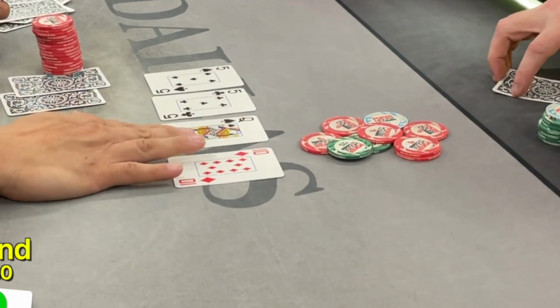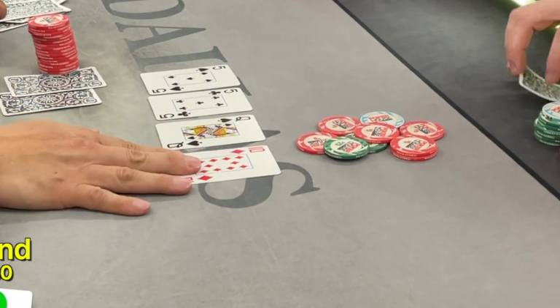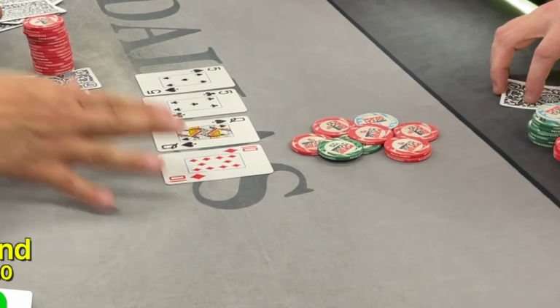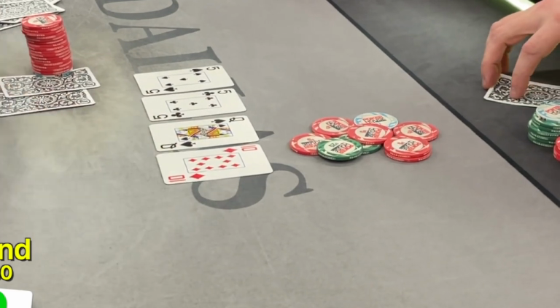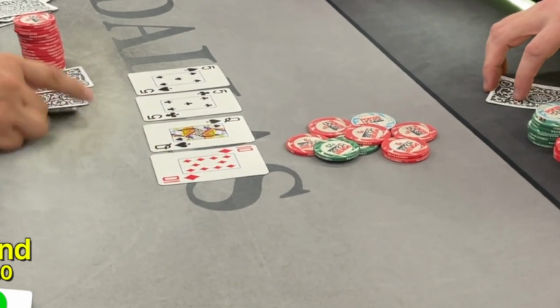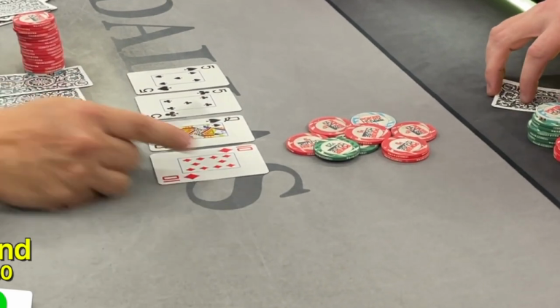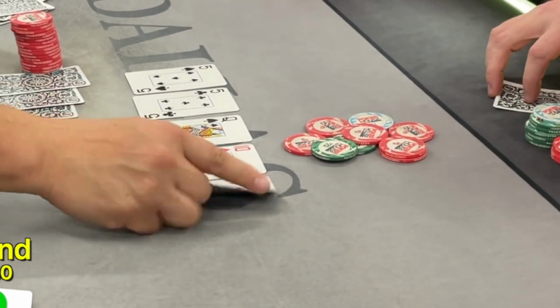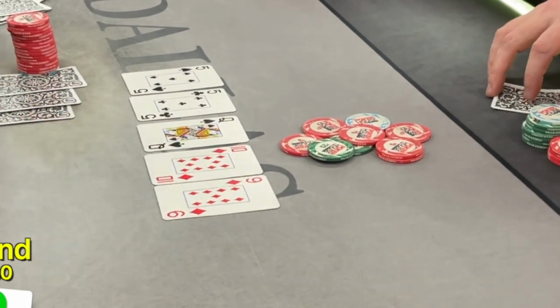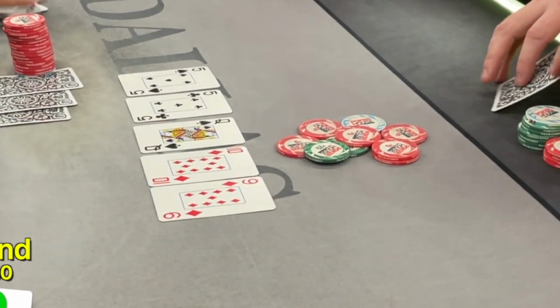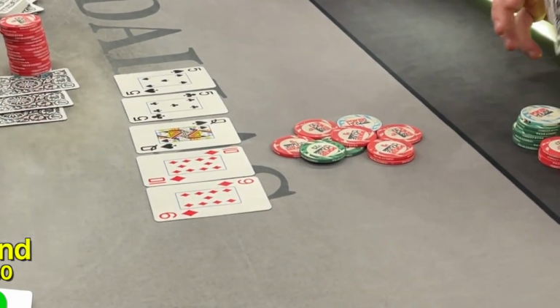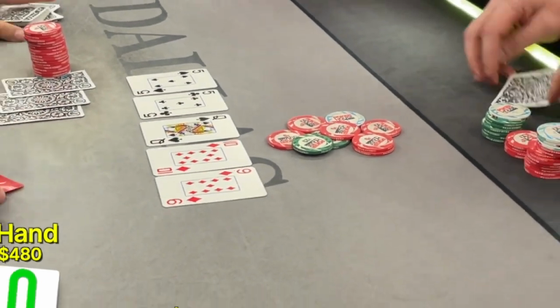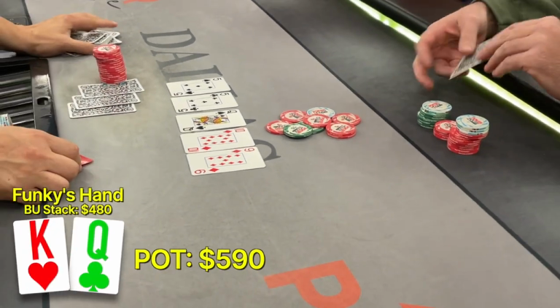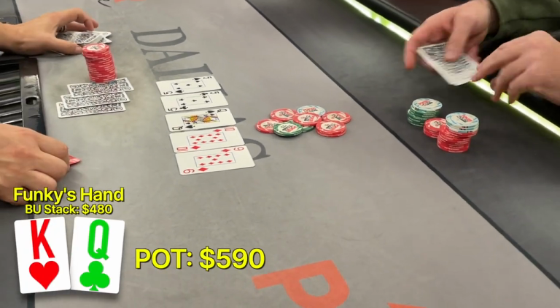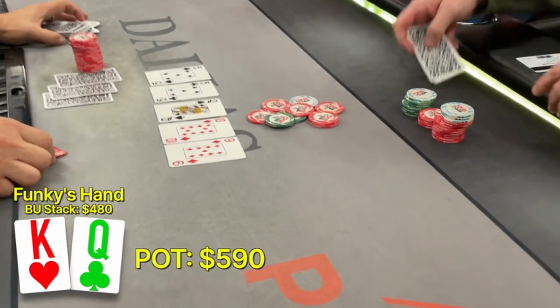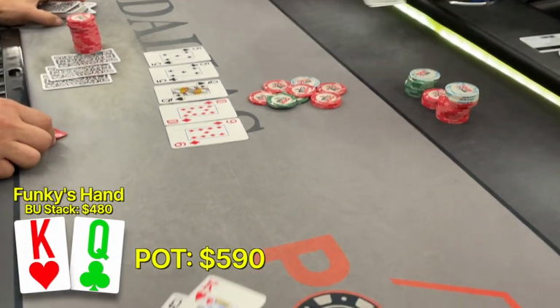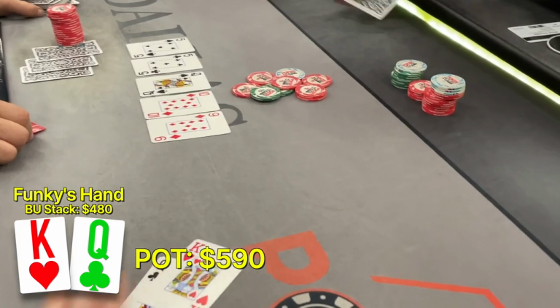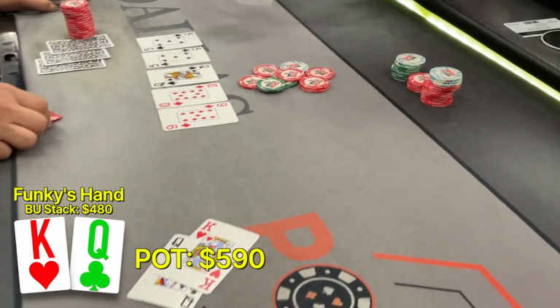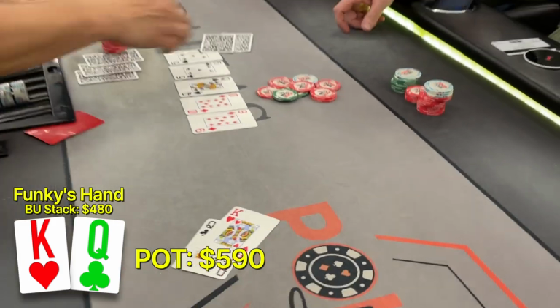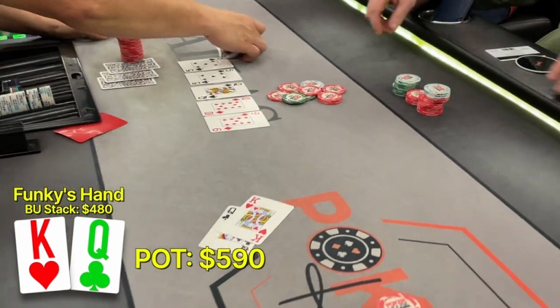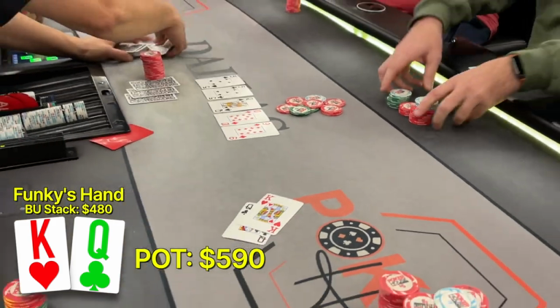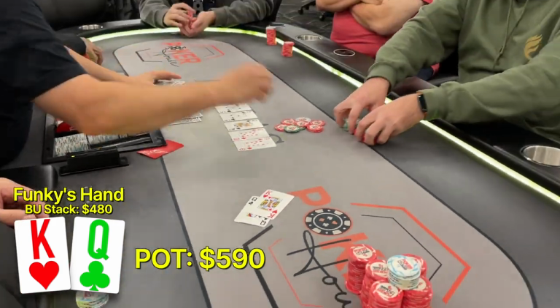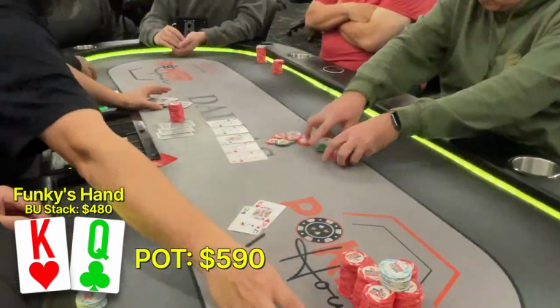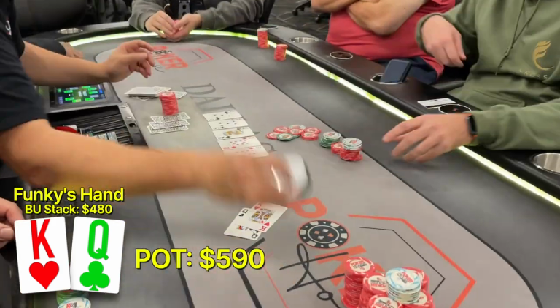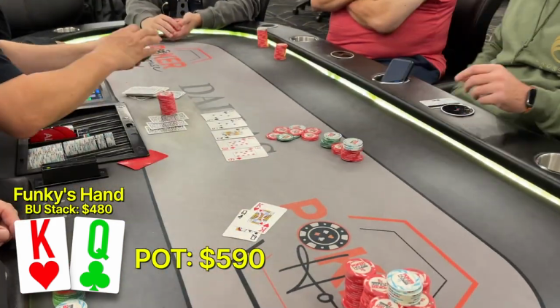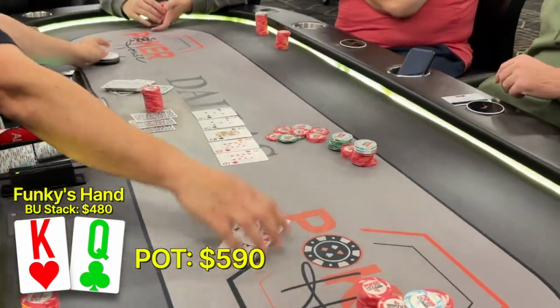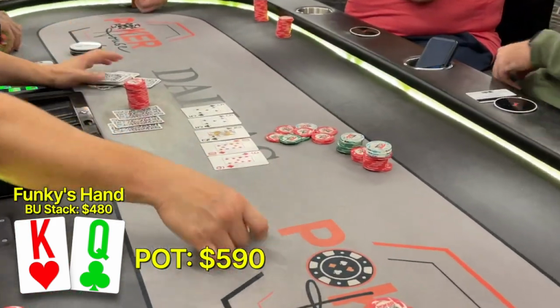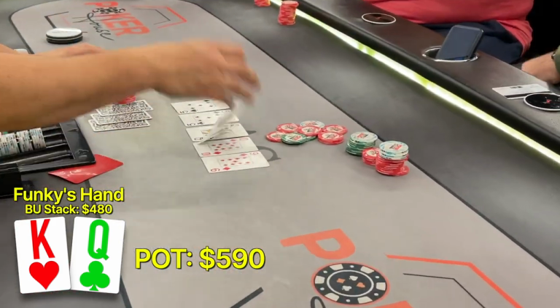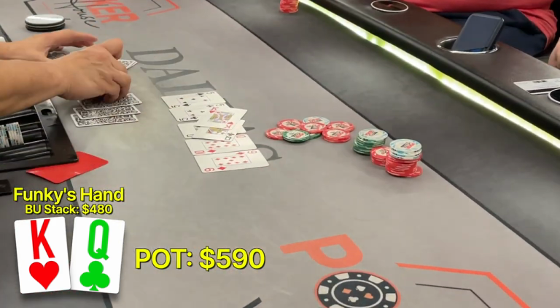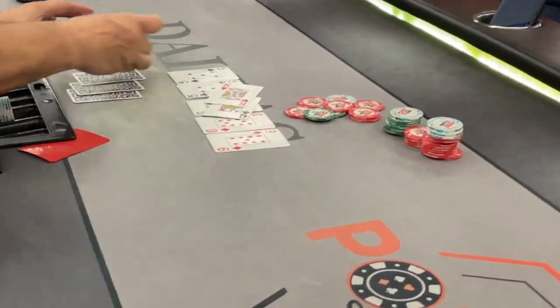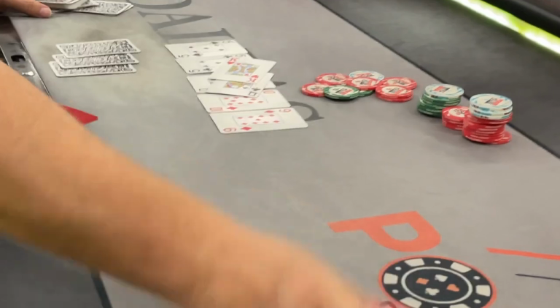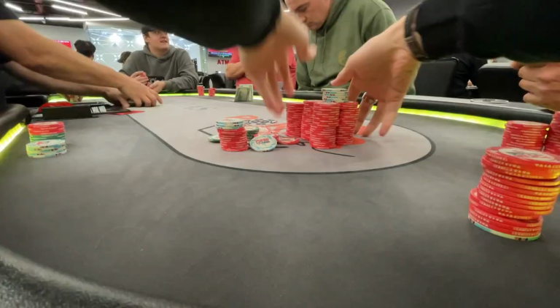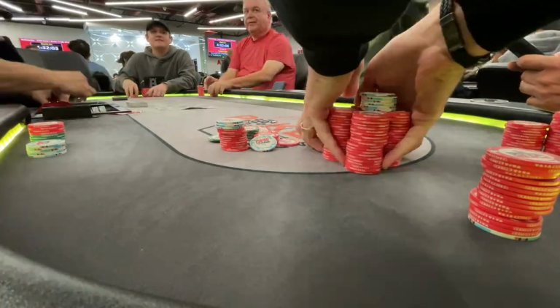There's no reason to slow roll here. The turn is the 10 of diamonds and the river is the 9 of diamonds. Our opponent lets us know that we're good and he folds his cards, and we just doubled up our very first hand sitting down.